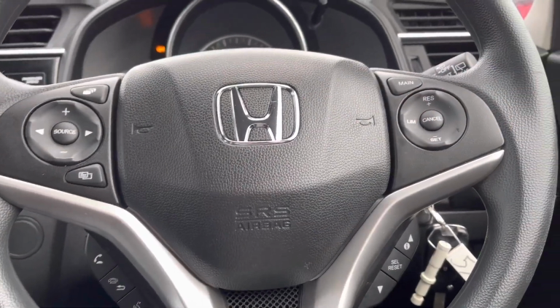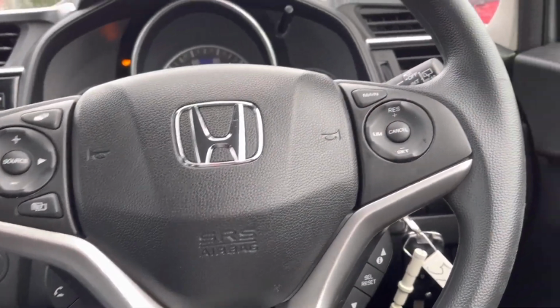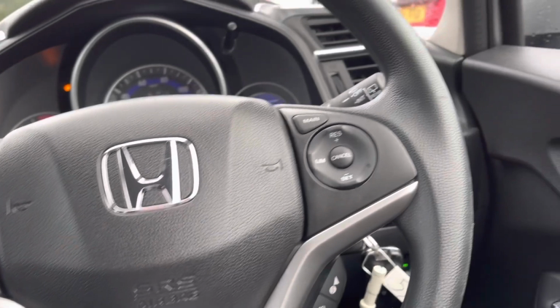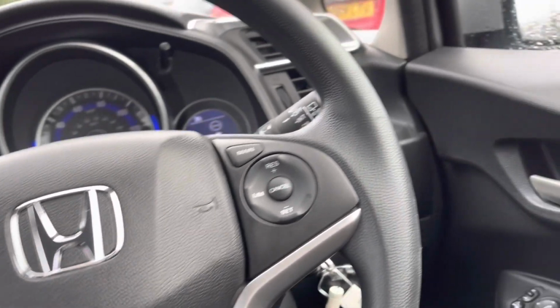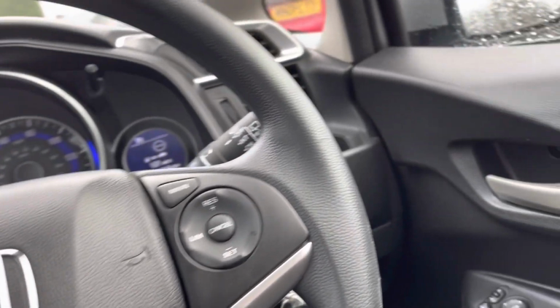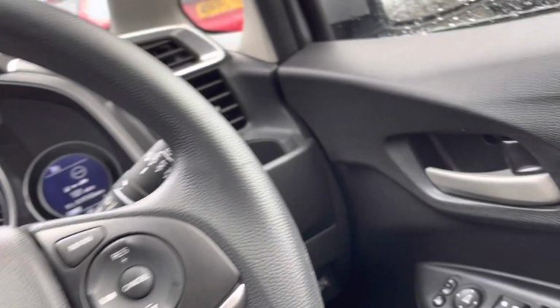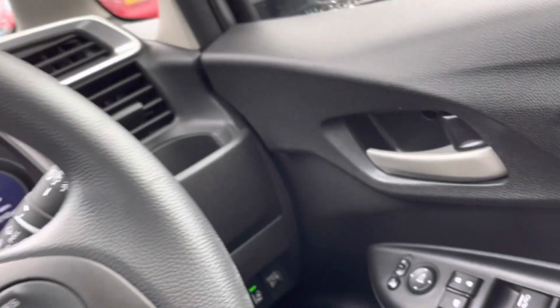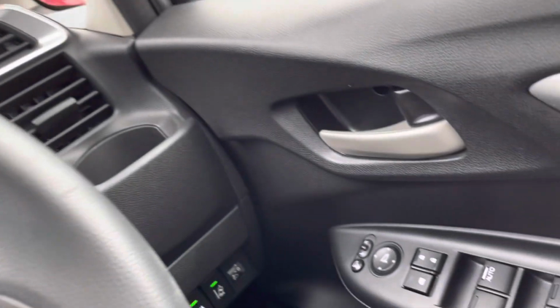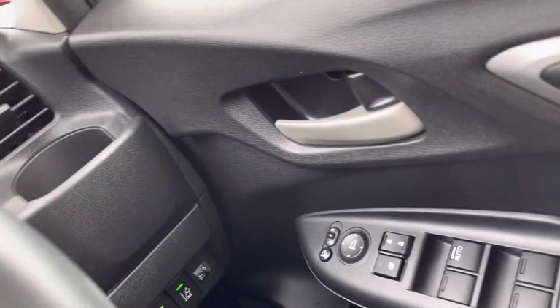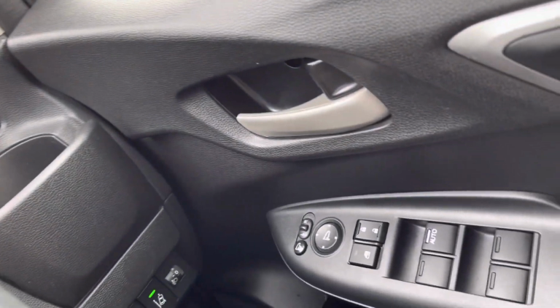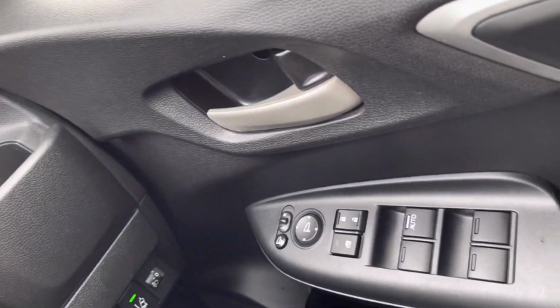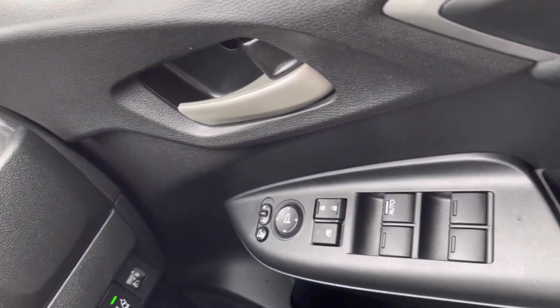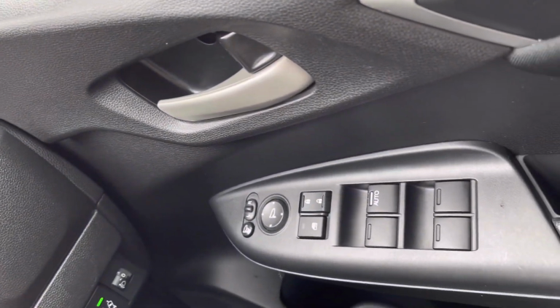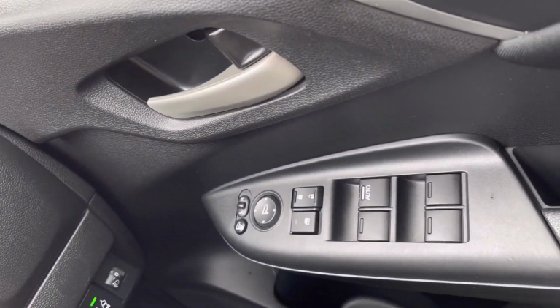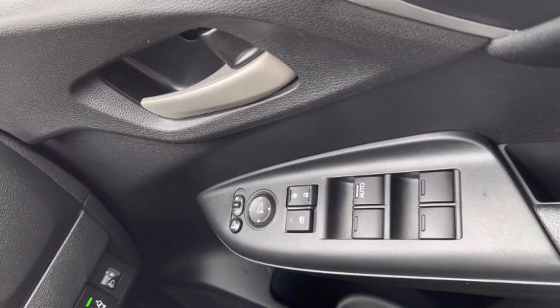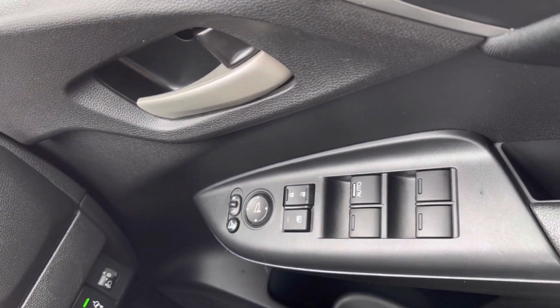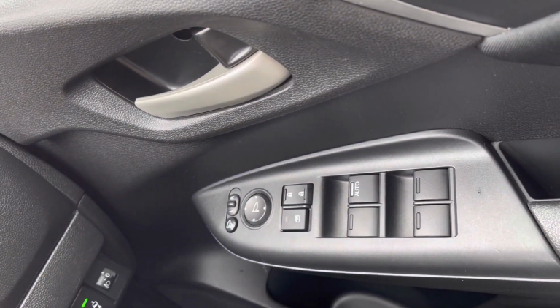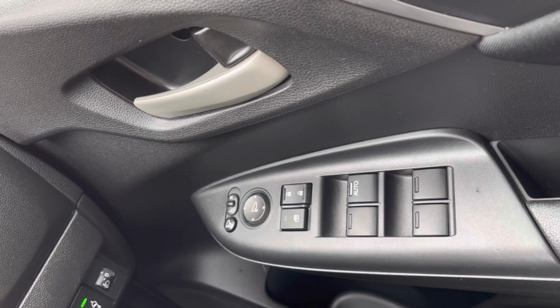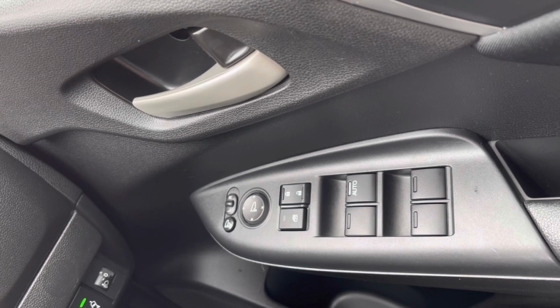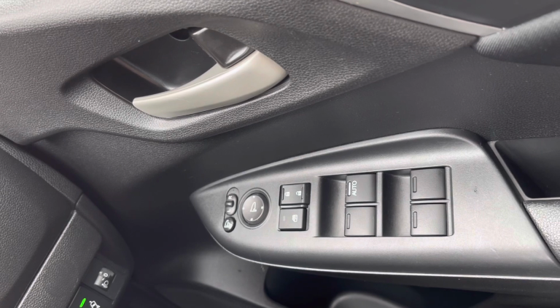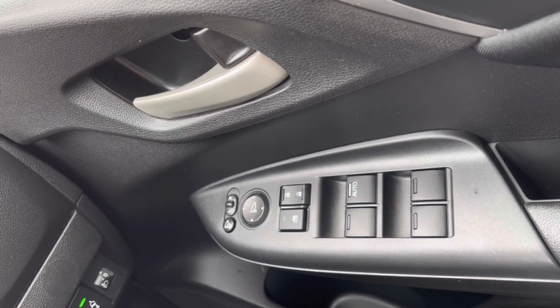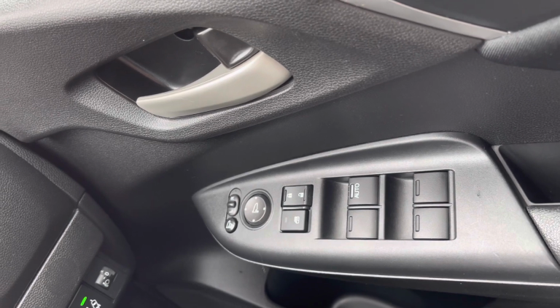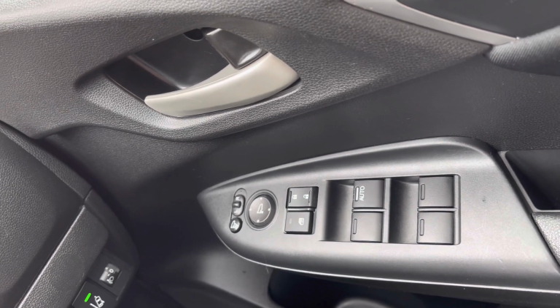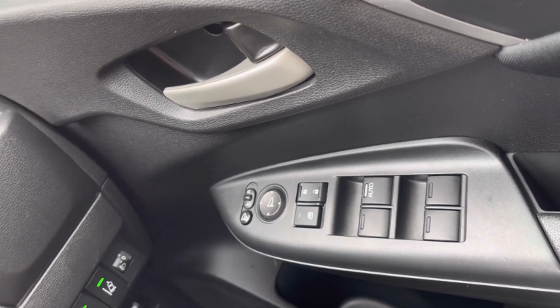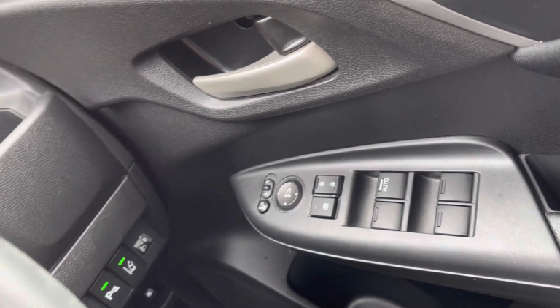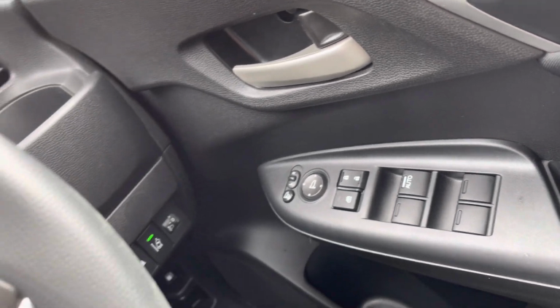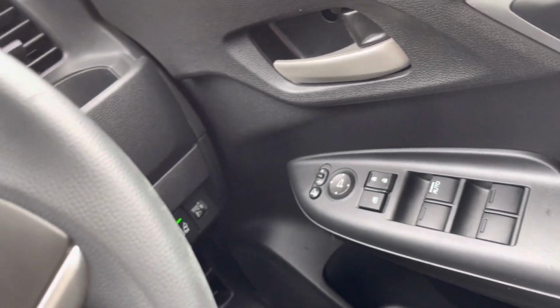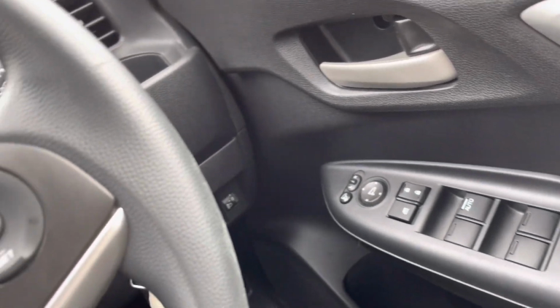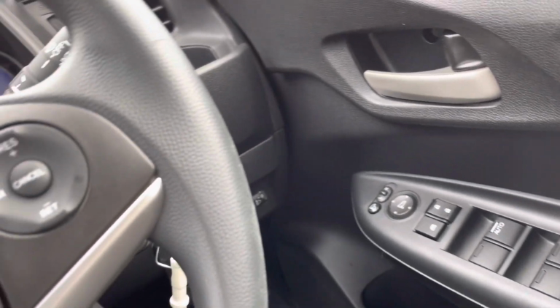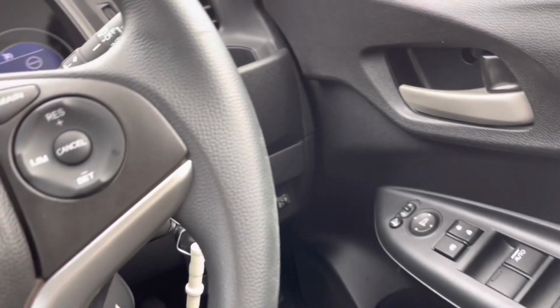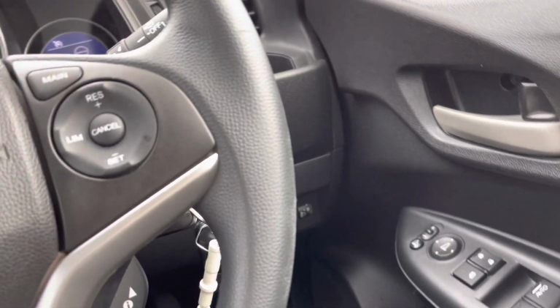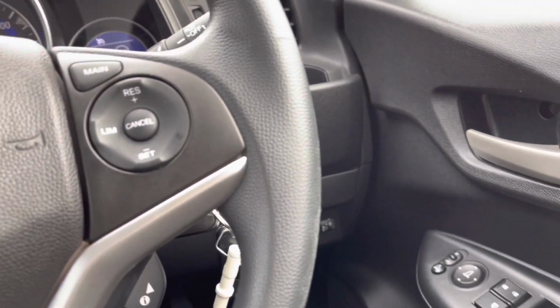Taking a look just to your right hand side of your driver's door, you will find your controls to operate all four of your electronic windows. You do have your outer wing mirror adjustments, along with your central locking system.